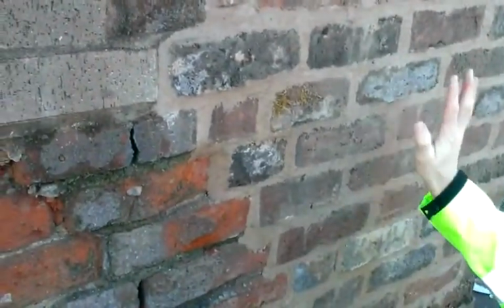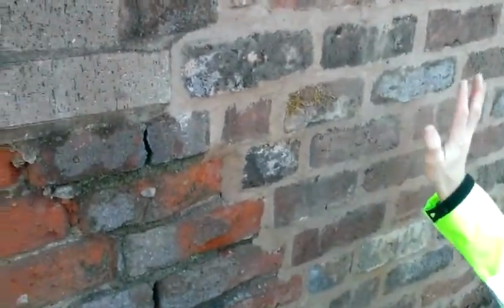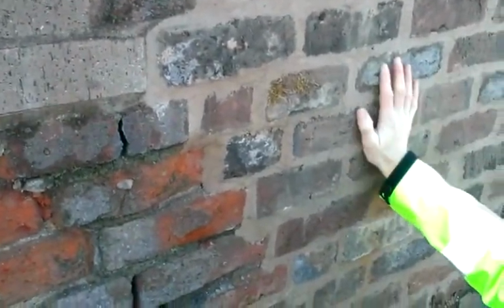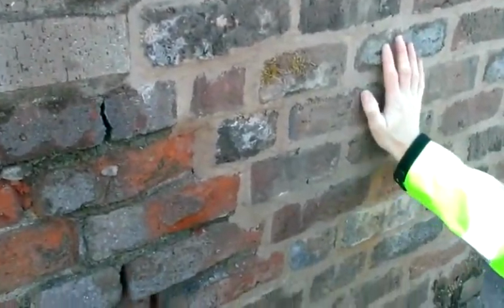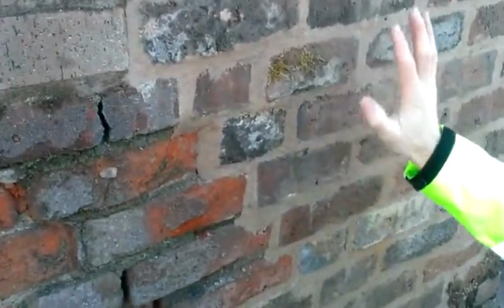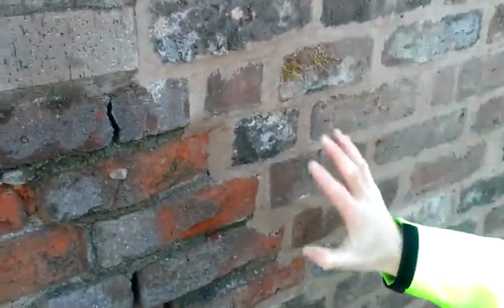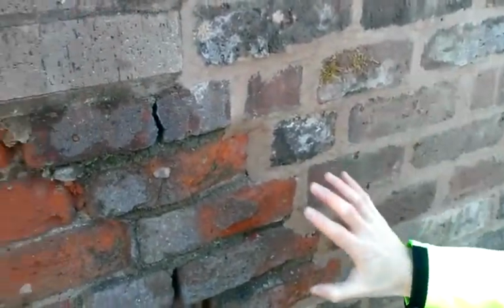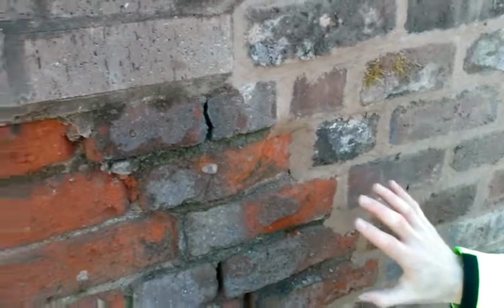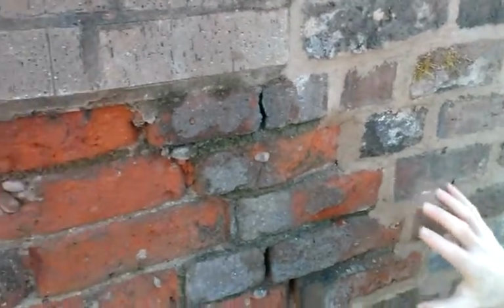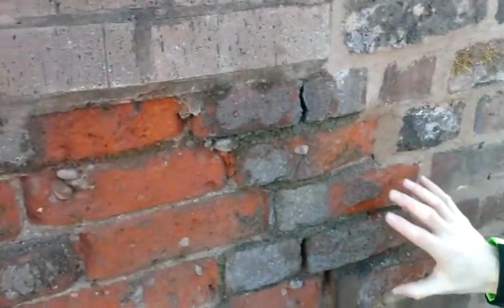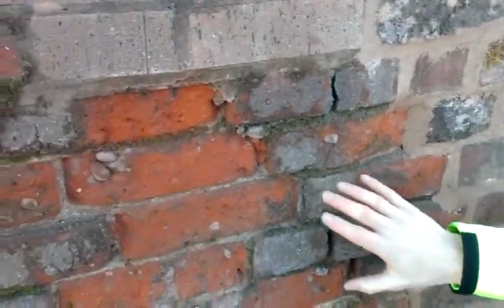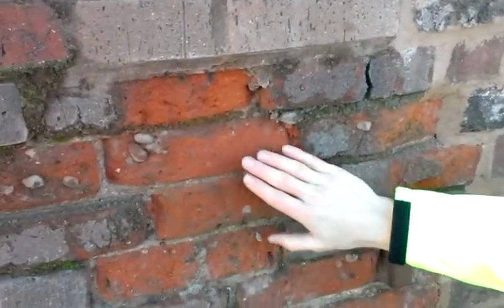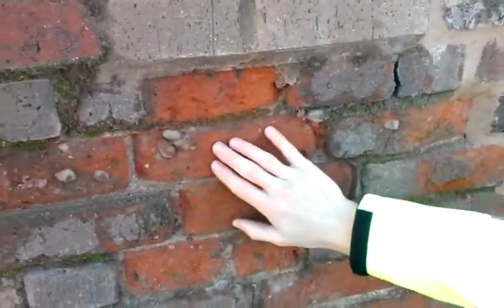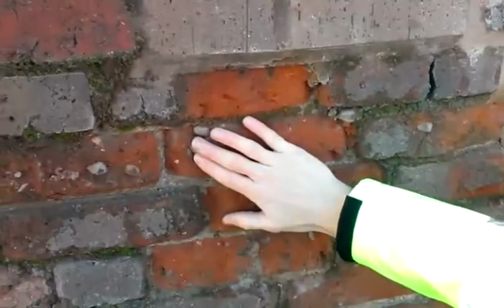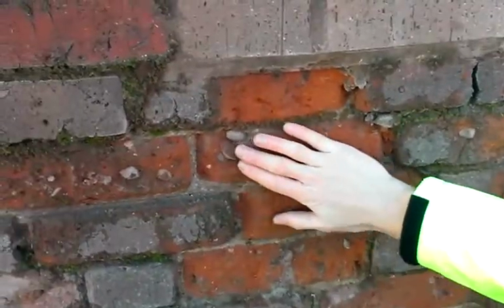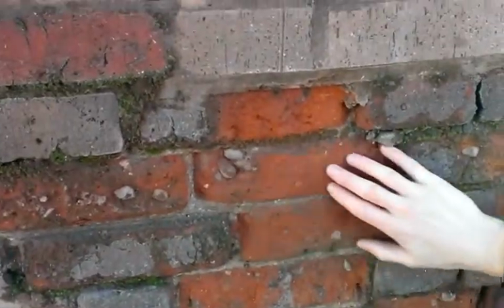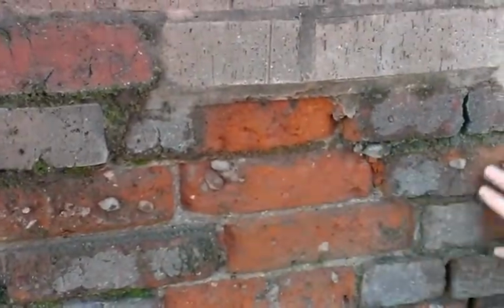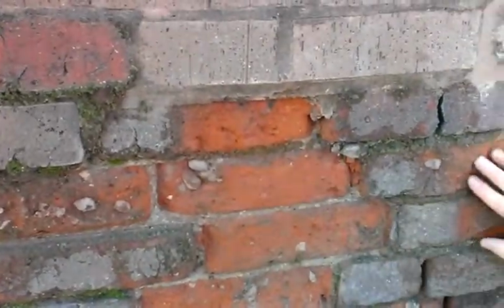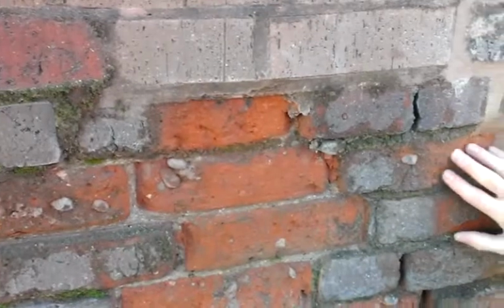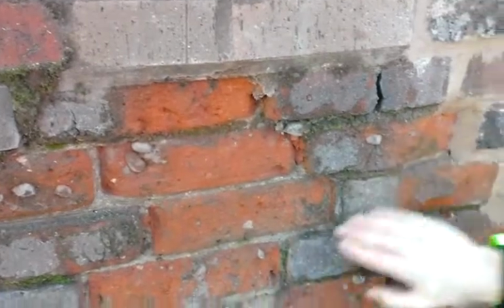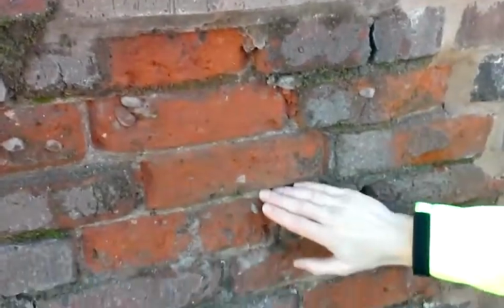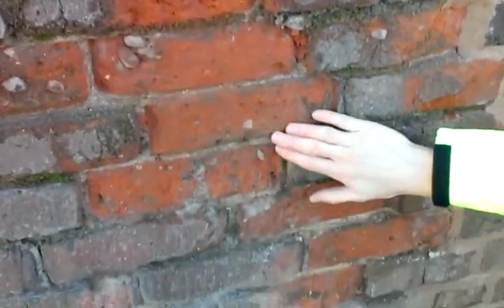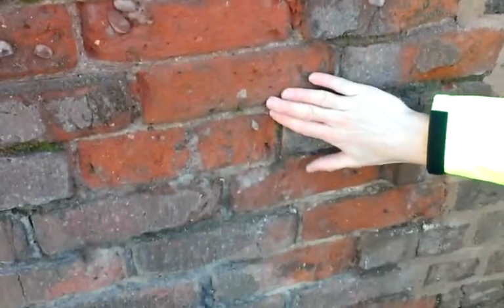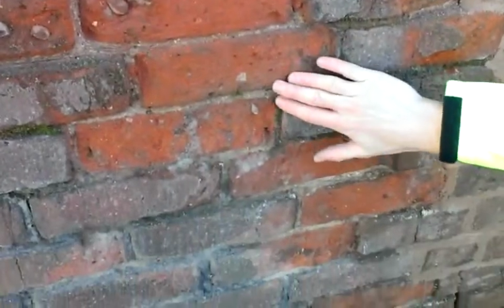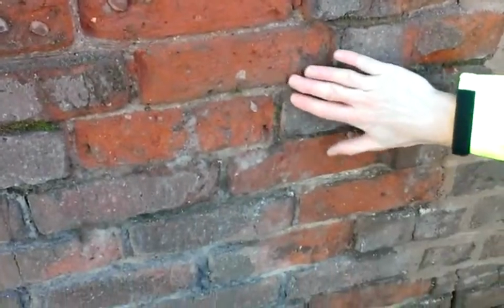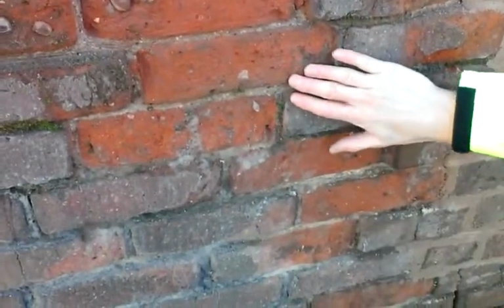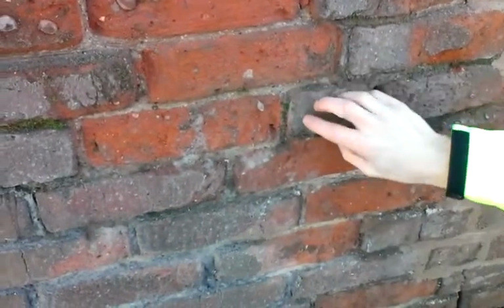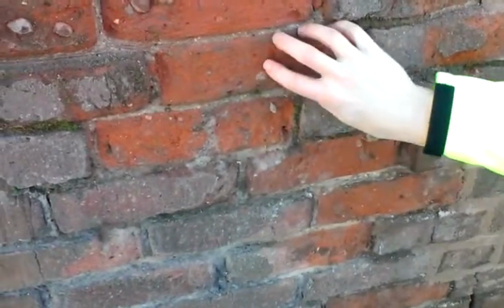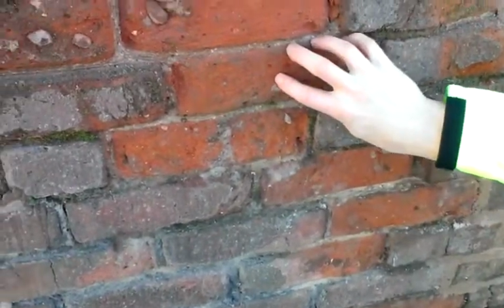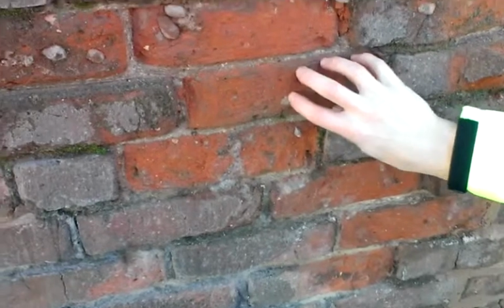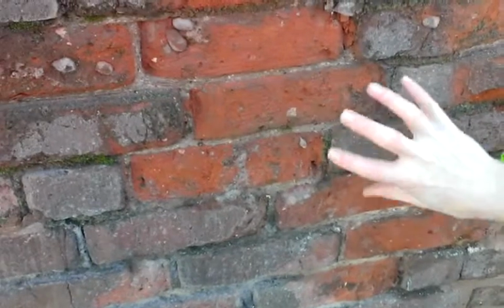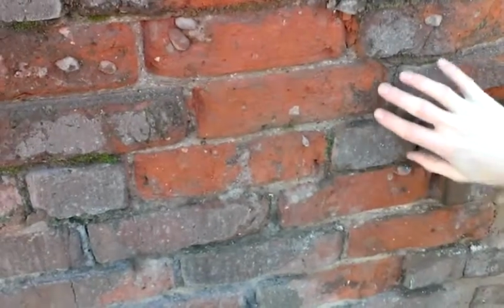This has required some replacement bricks in some places, and that's had to happen where we've had frost damage to the face of bricks. This is again where hard cementitious pointing has taken place and caused water to compound in the bricks and the face to blow off.